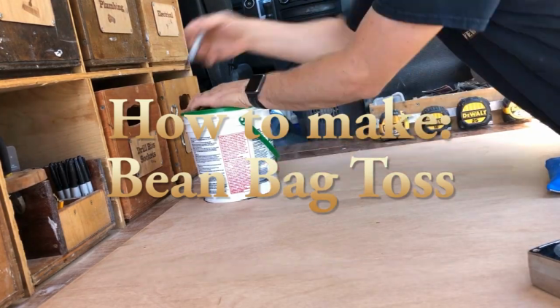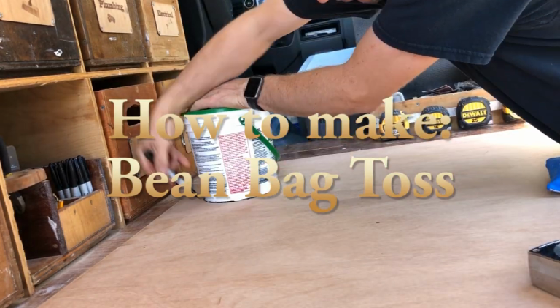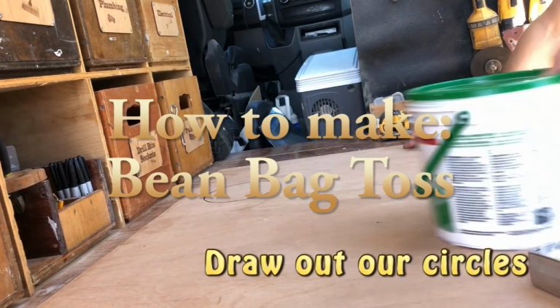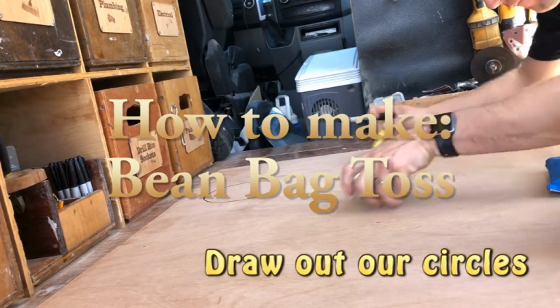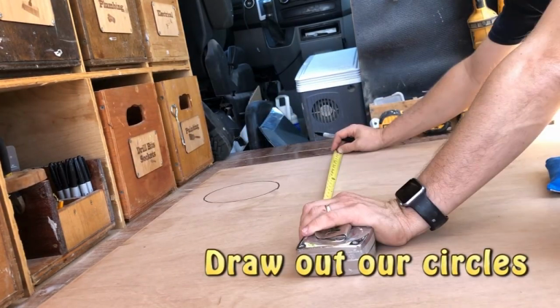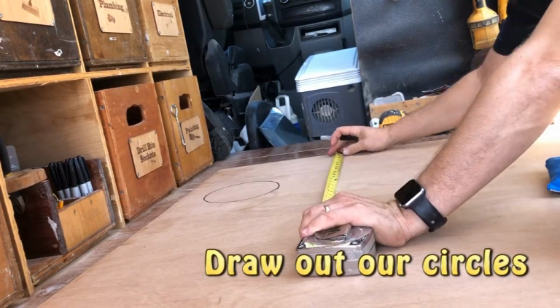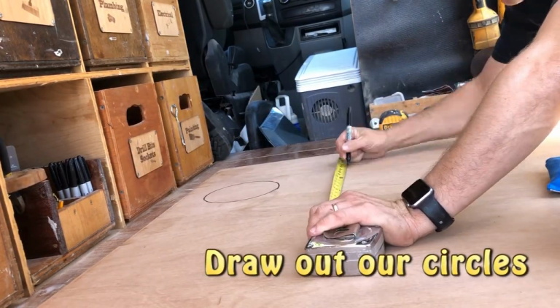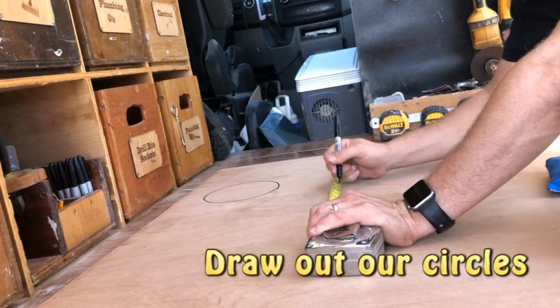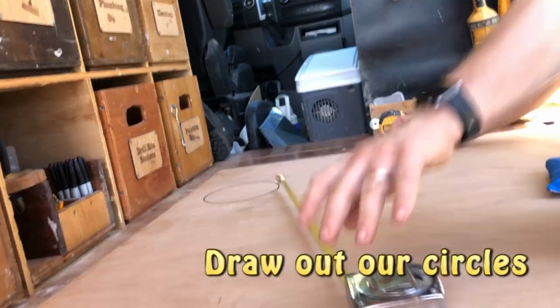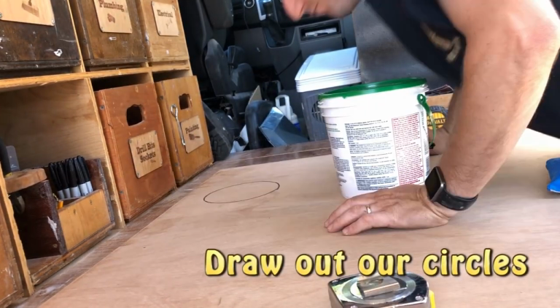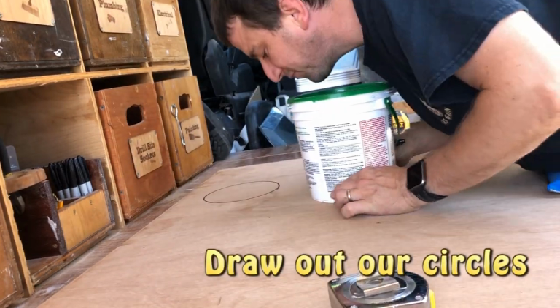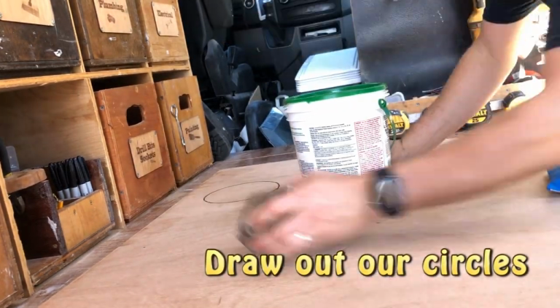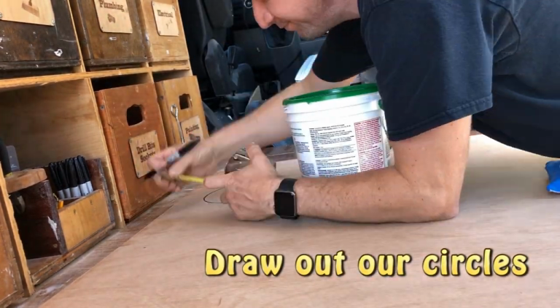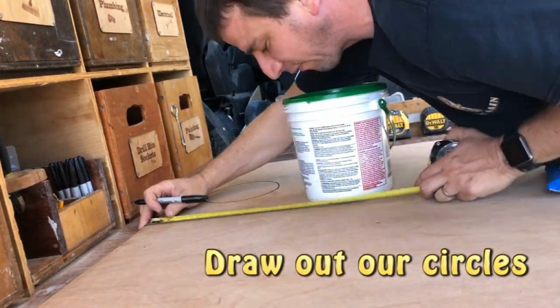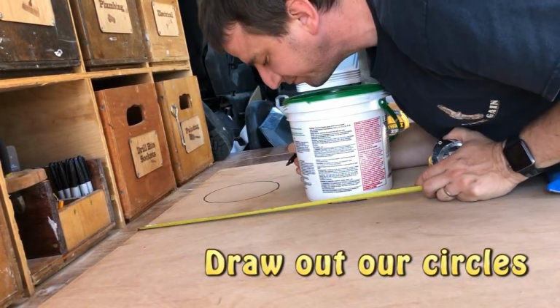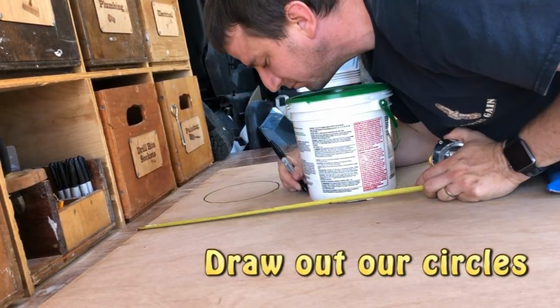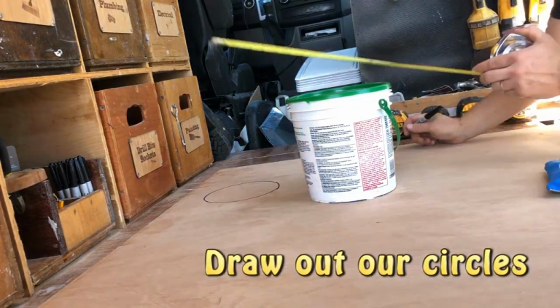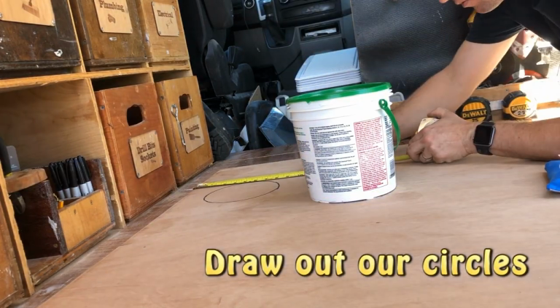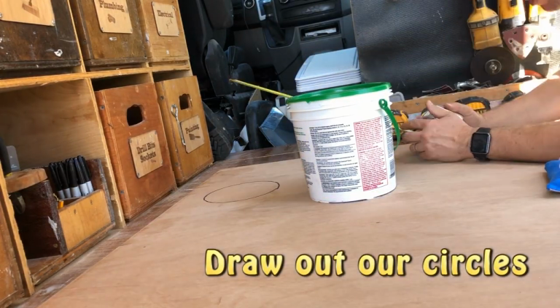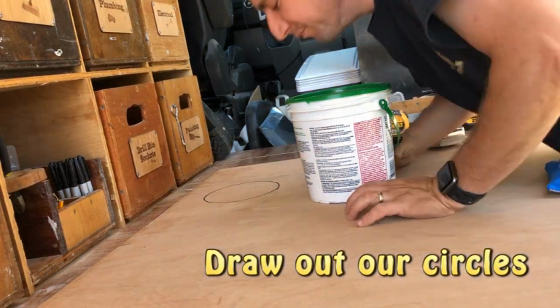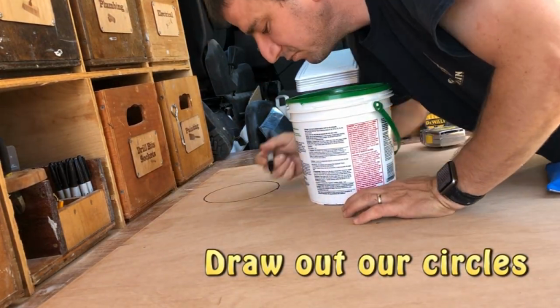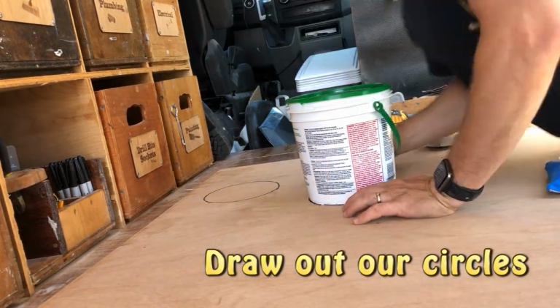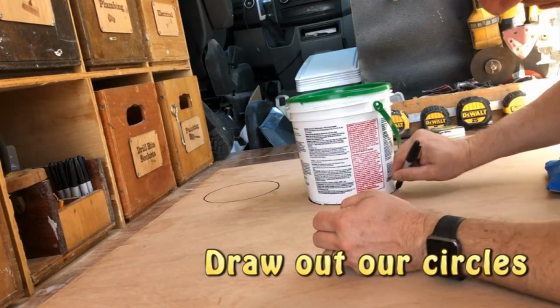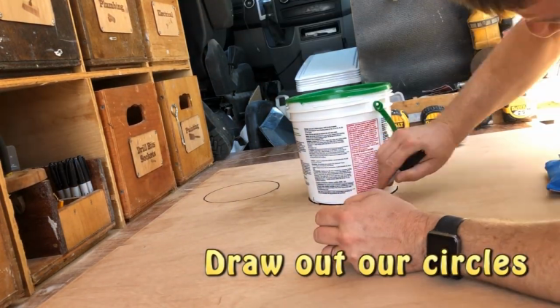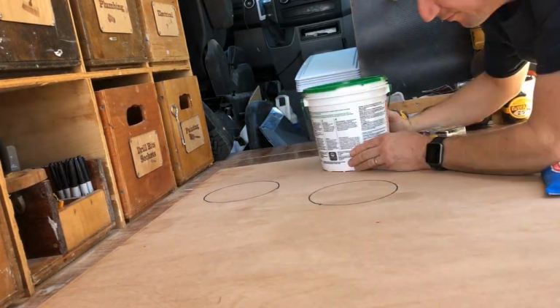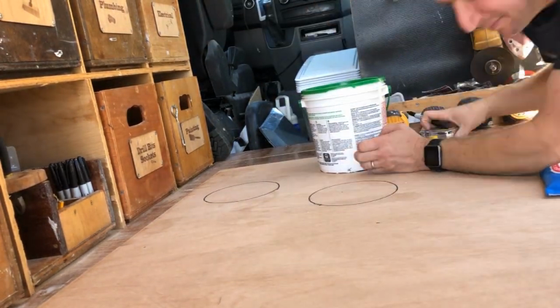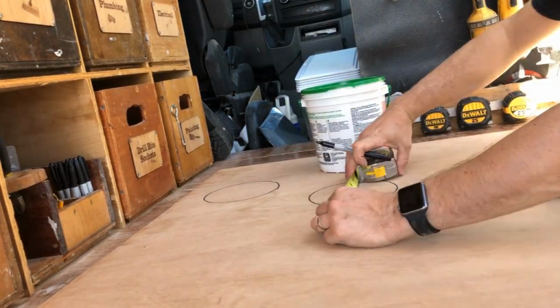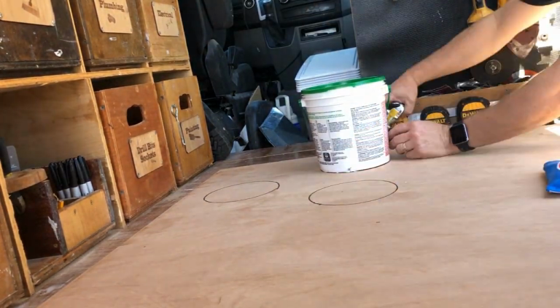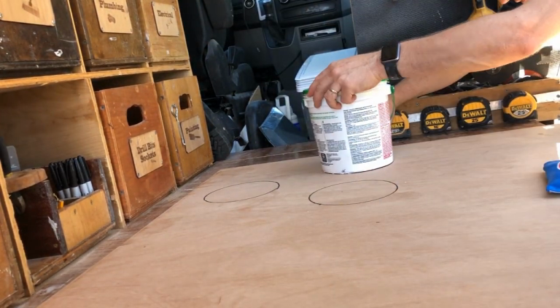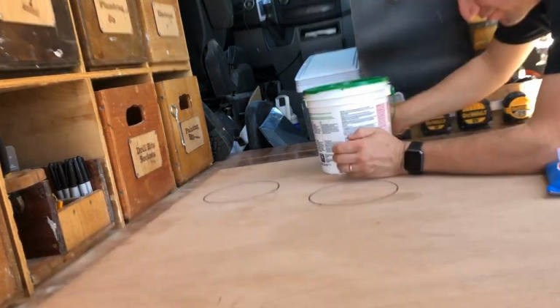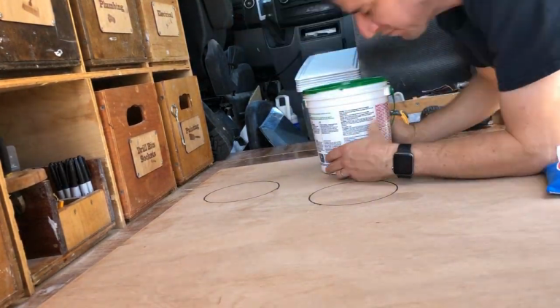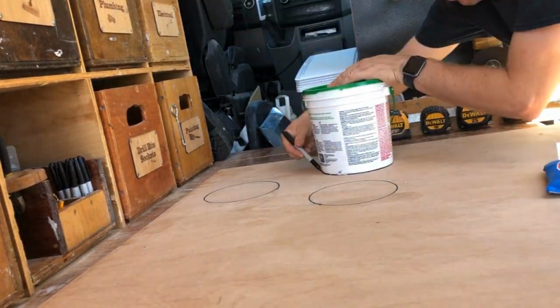So first thing, draw some circles on the board. There's no reason to reinvent the wheel — just use a bucket or something. Trace the bucket, super easy. Draw it where you're gonna cut.